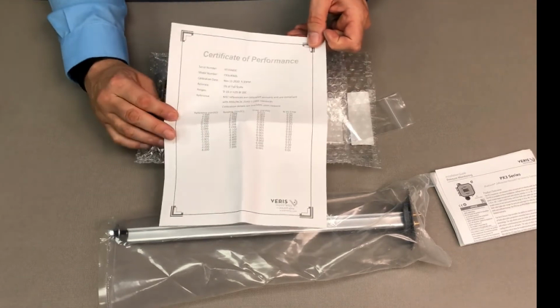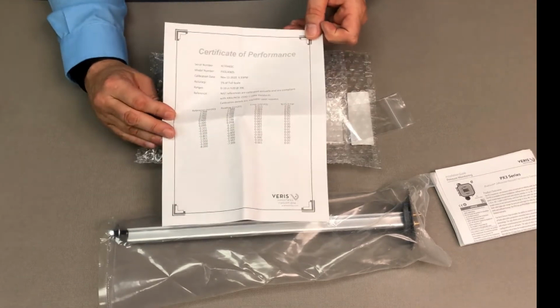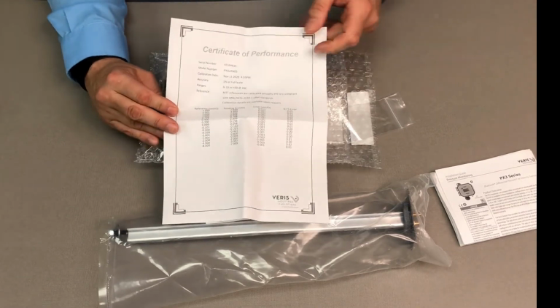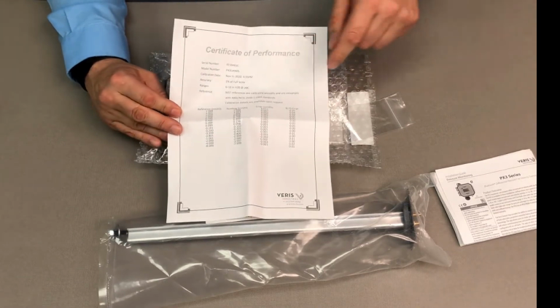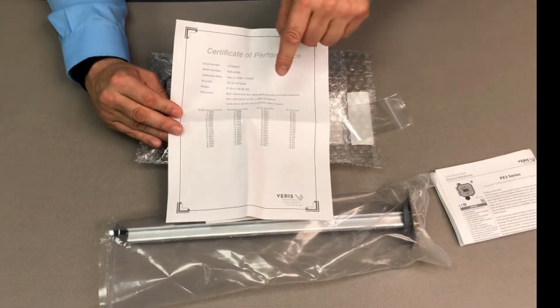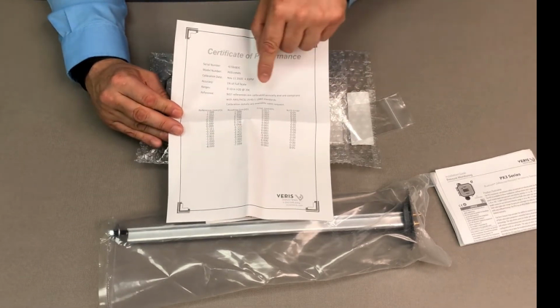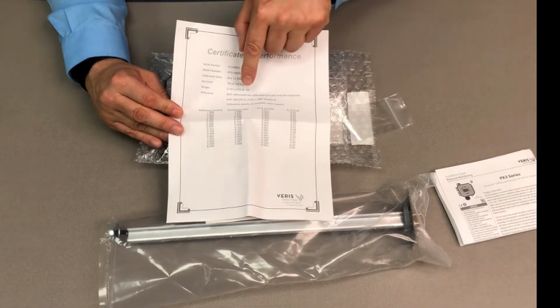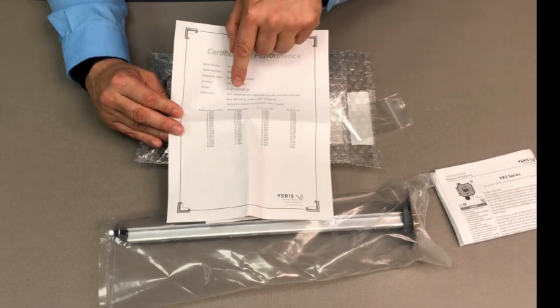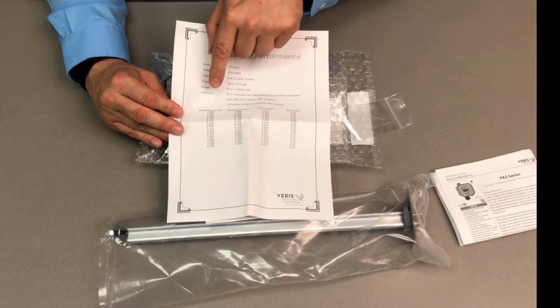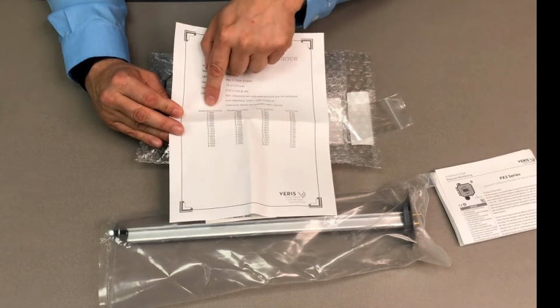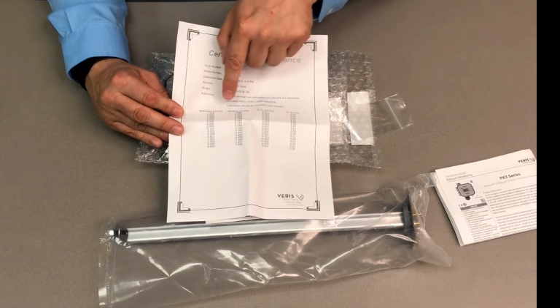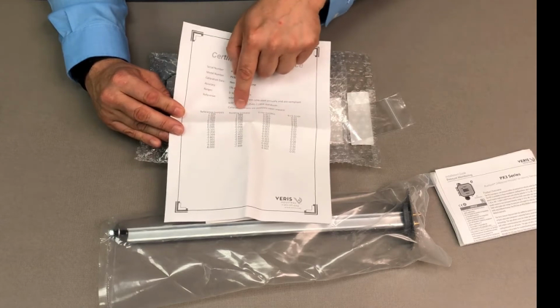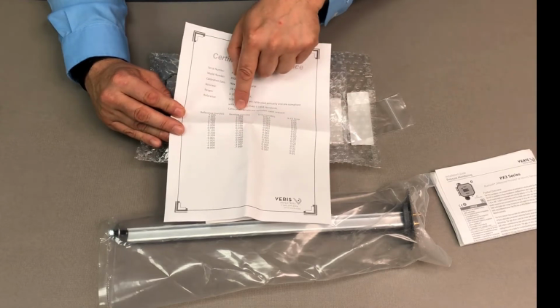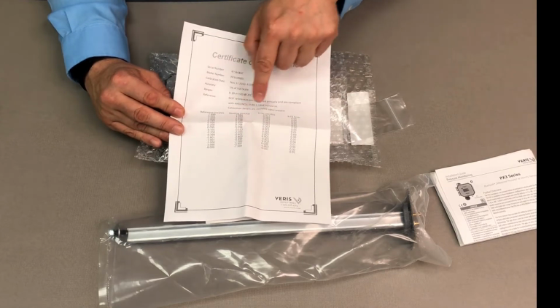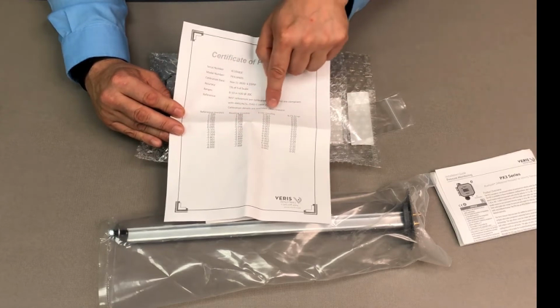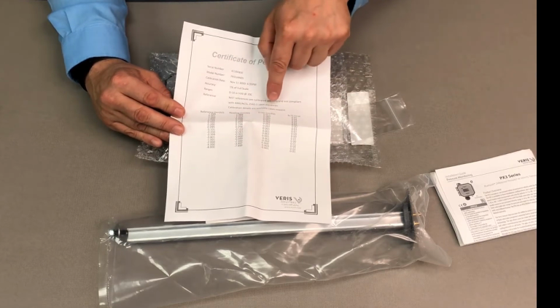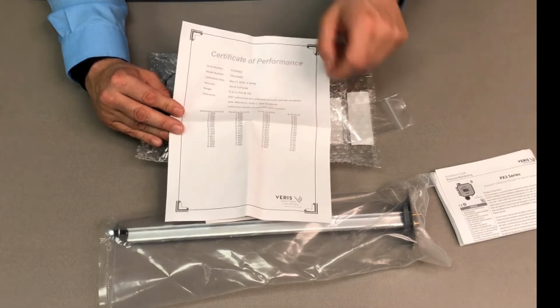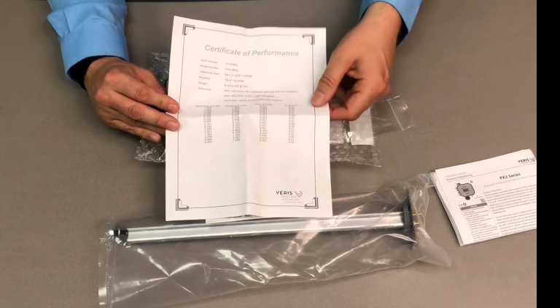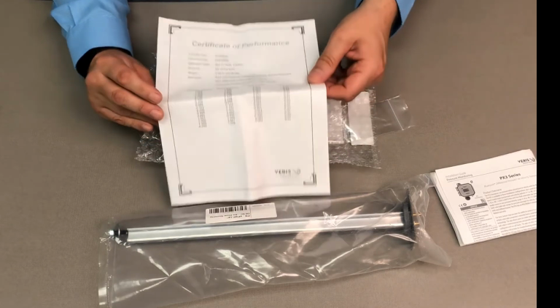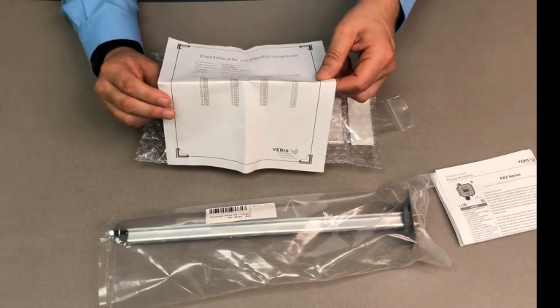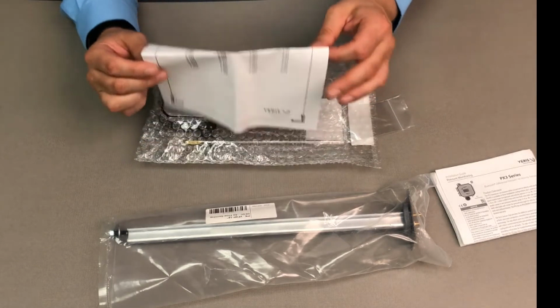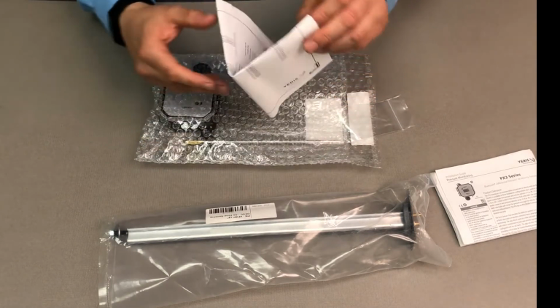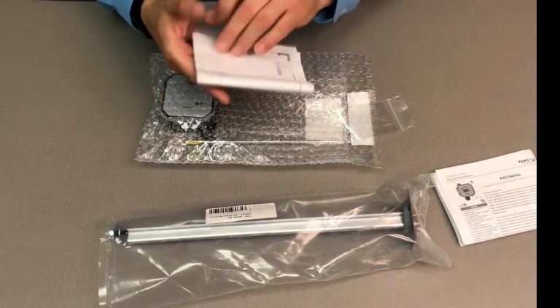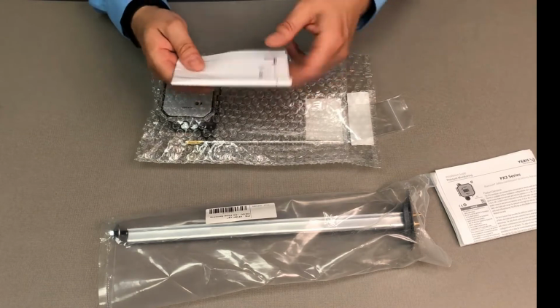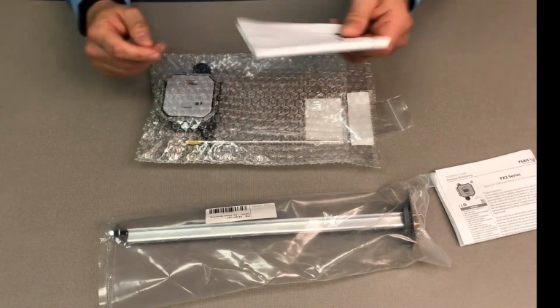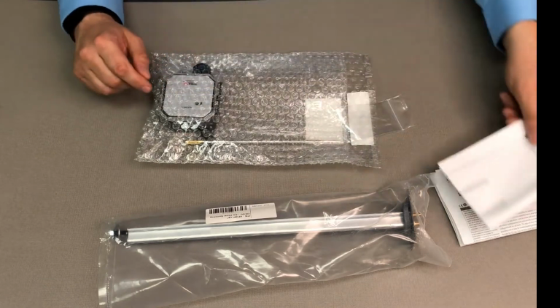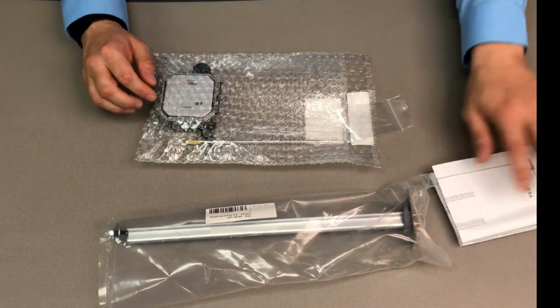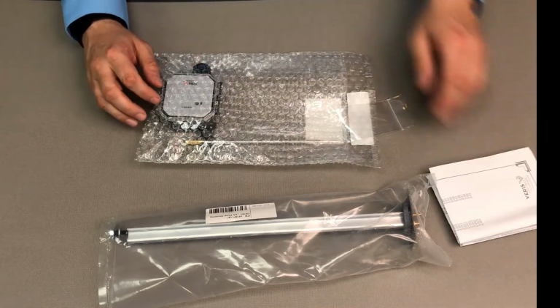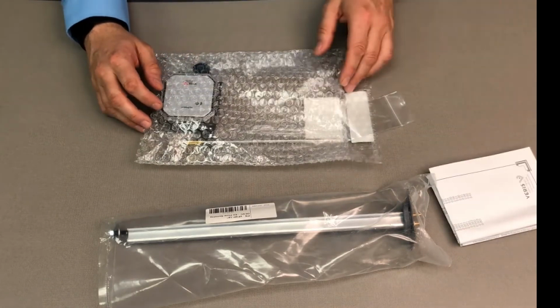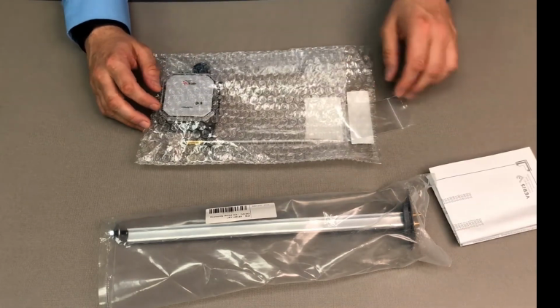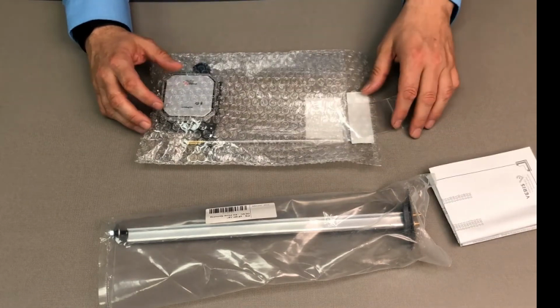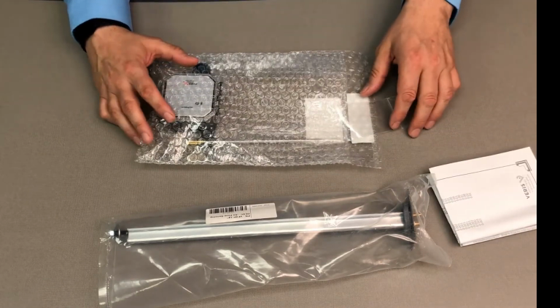The next piece we're going to open up is the NIST certificate. What this has is a reference reading and the actual device reading in the air. Very important if you want to offset this and add offsets to the controller to get a little bit more accuracy.